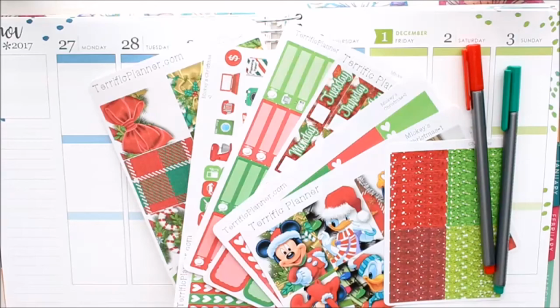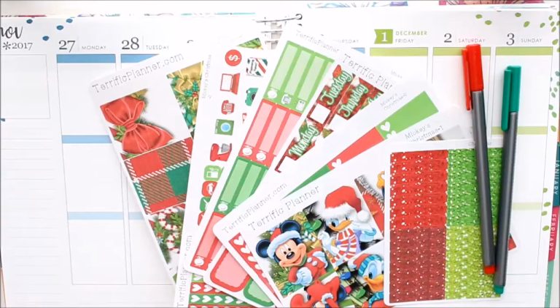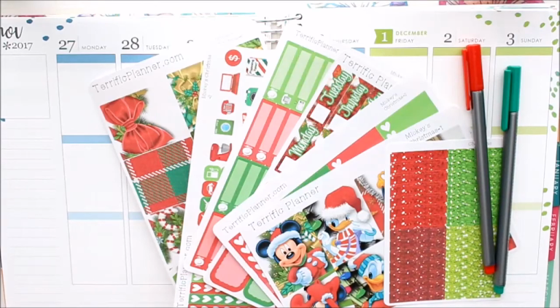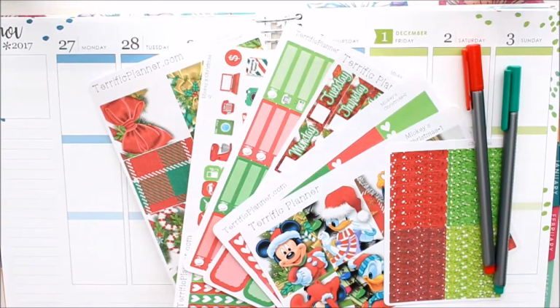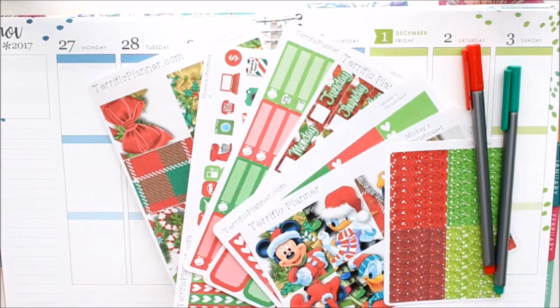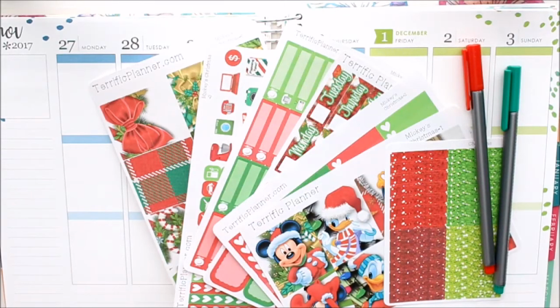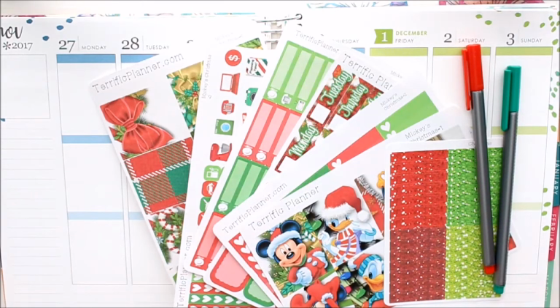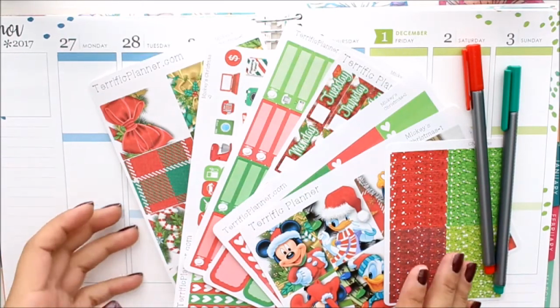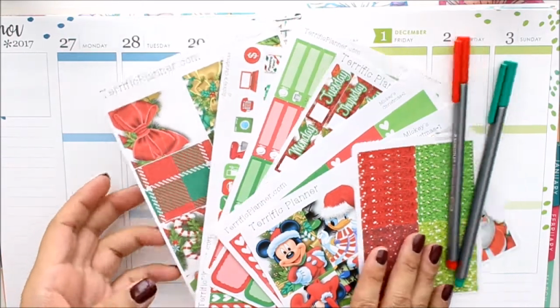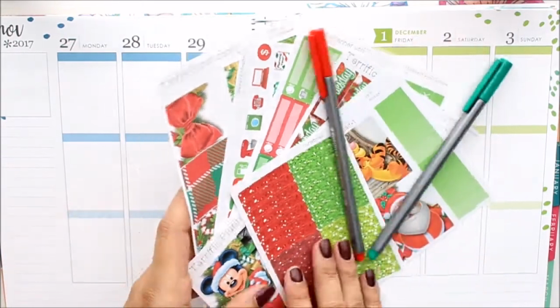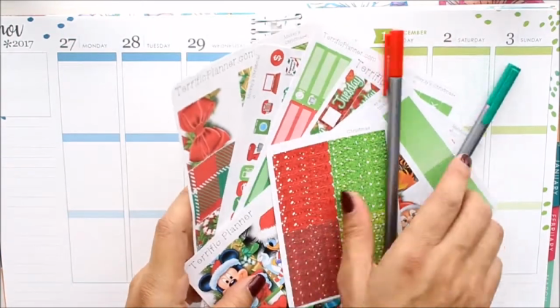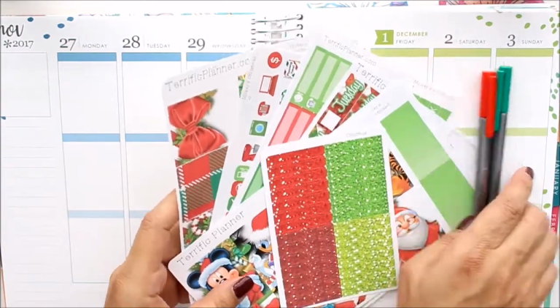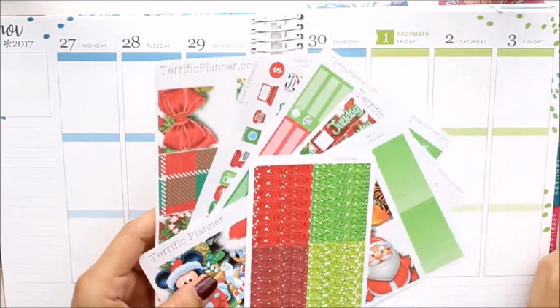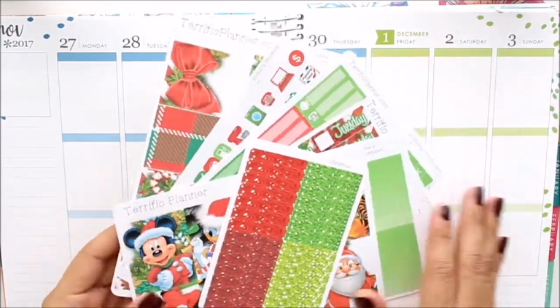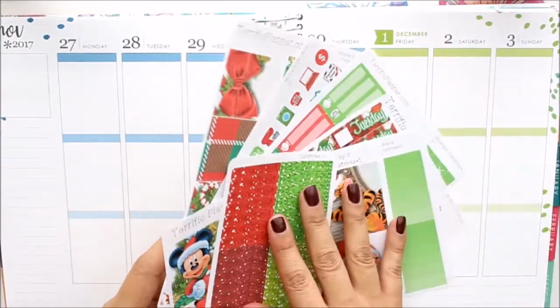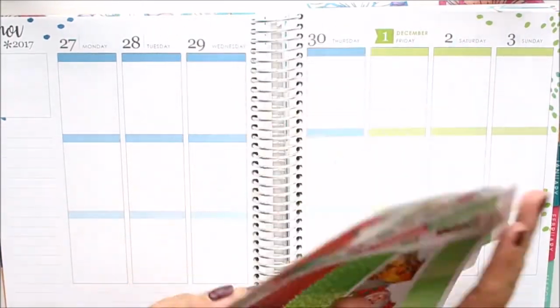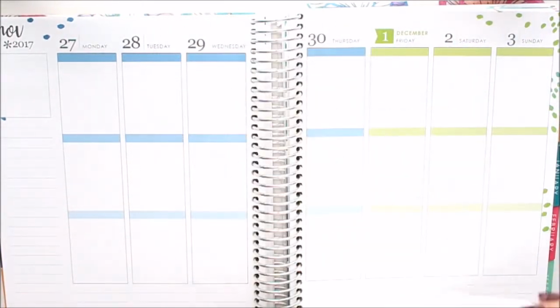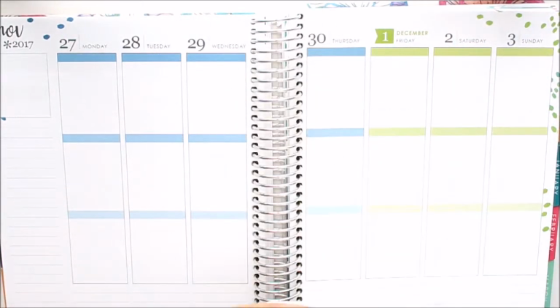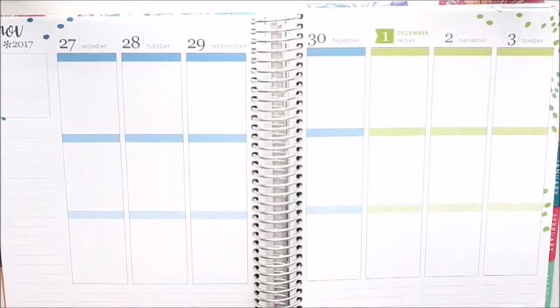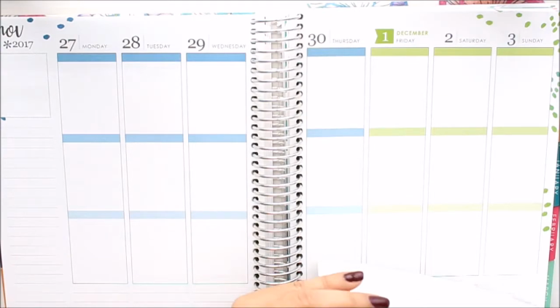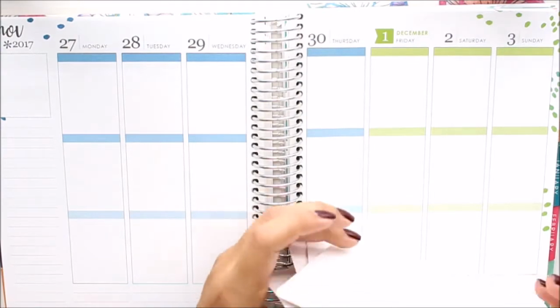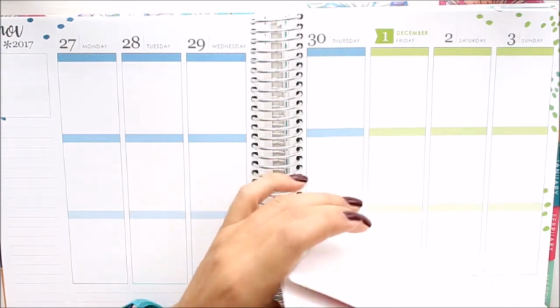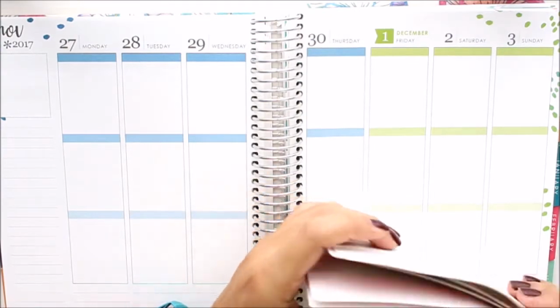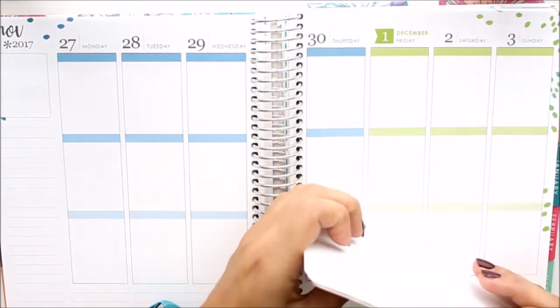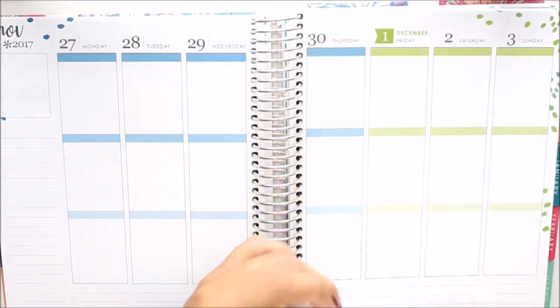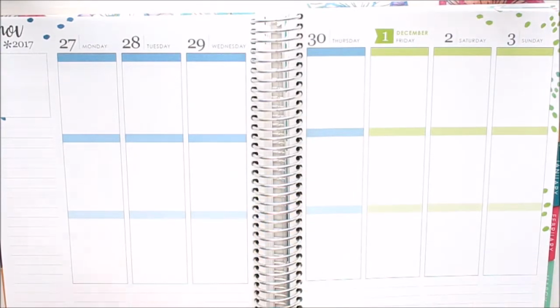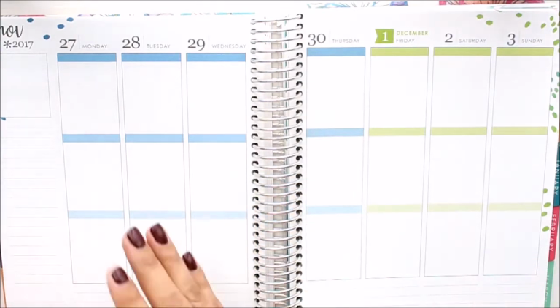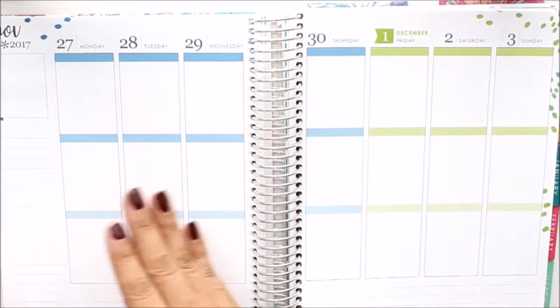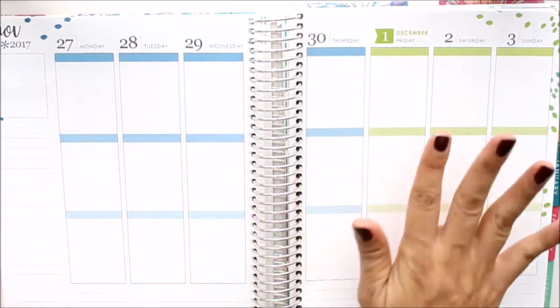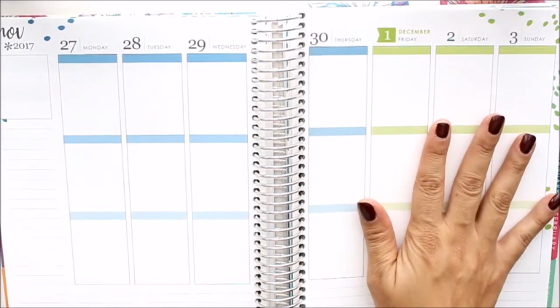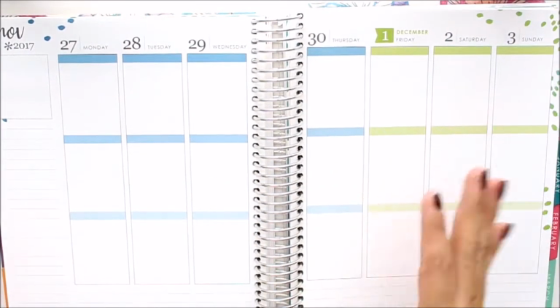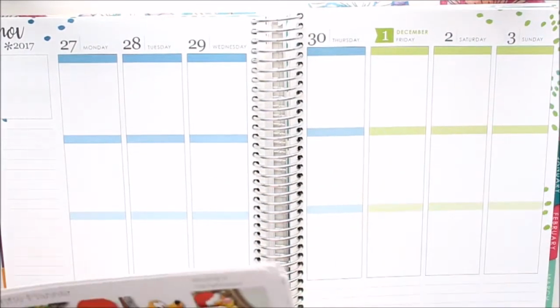Hi everyone, Diany here with Terrific Planner. I am here to do my plan with me for the week of November 27th through December 3rd. This is going to be starting the first week of December.